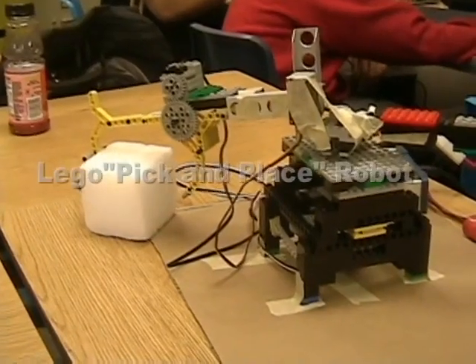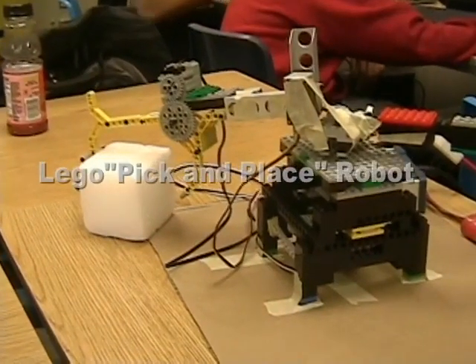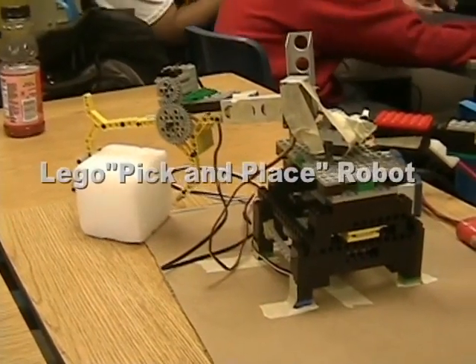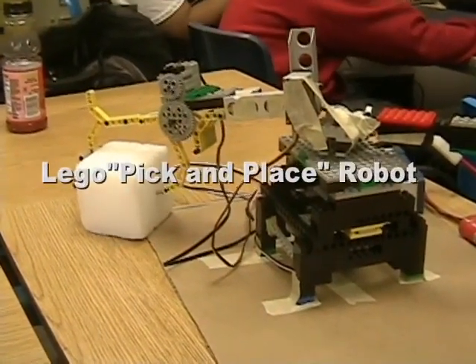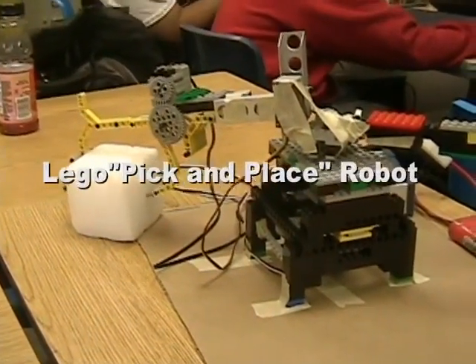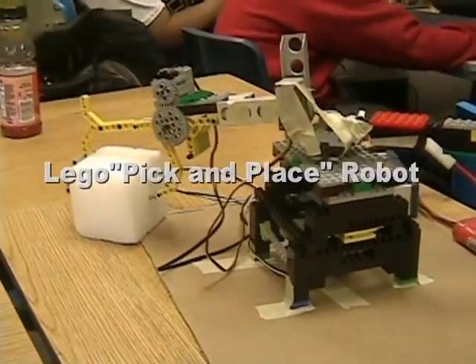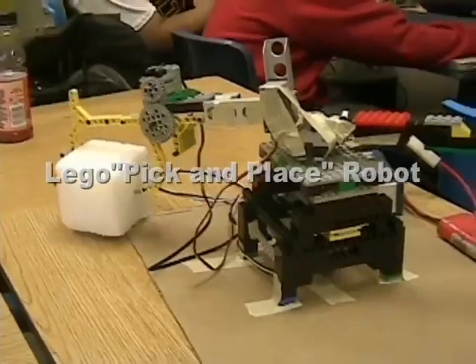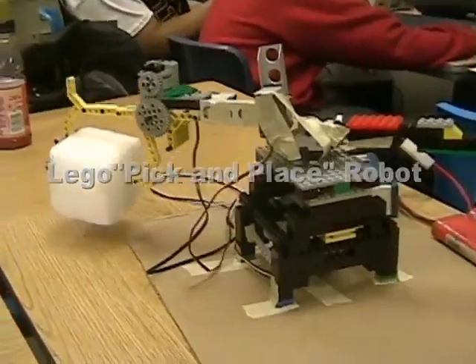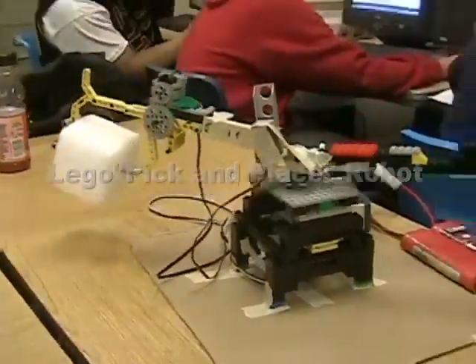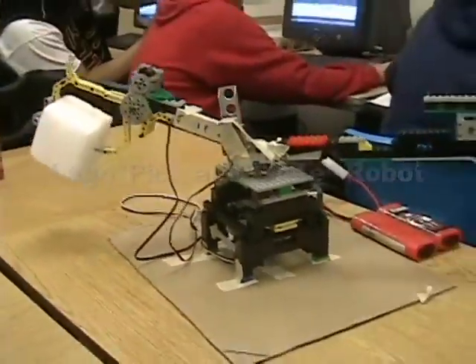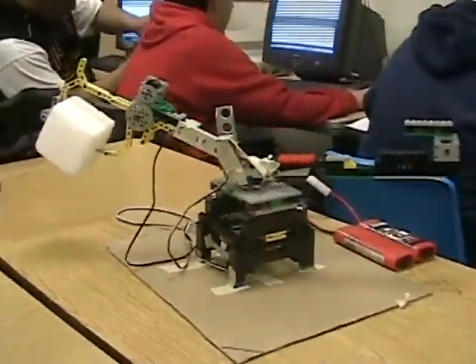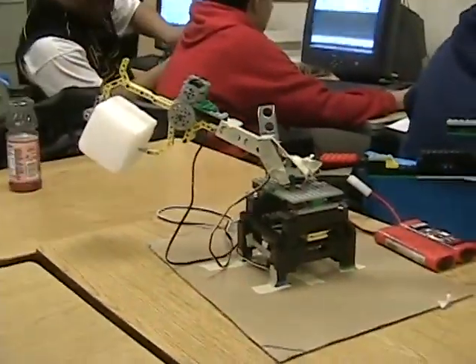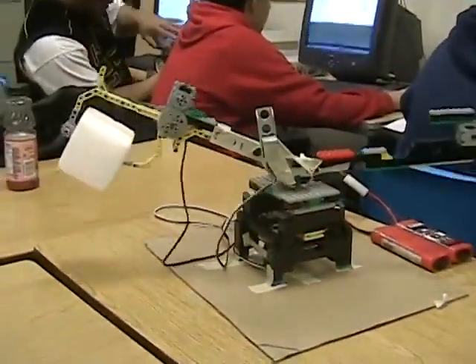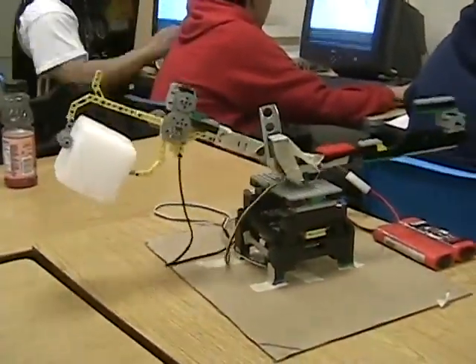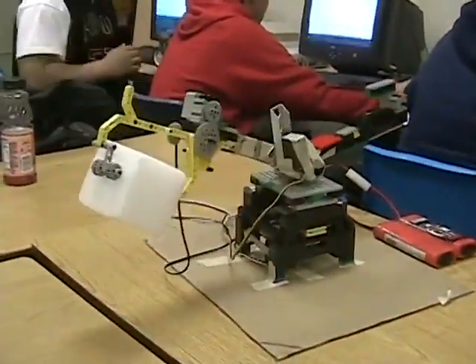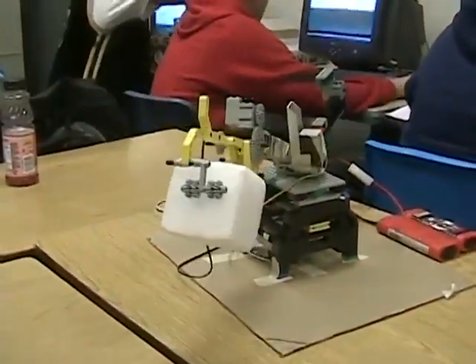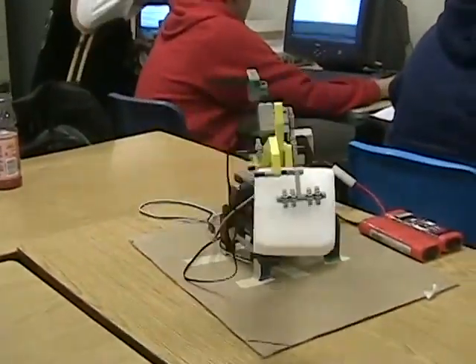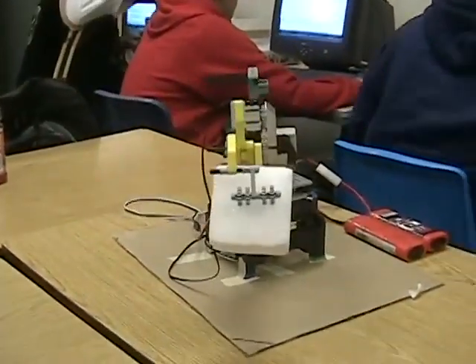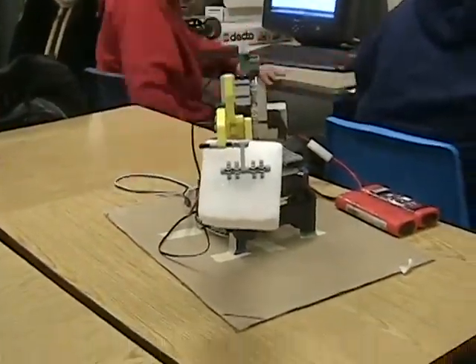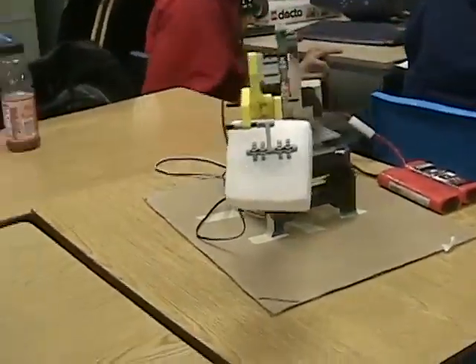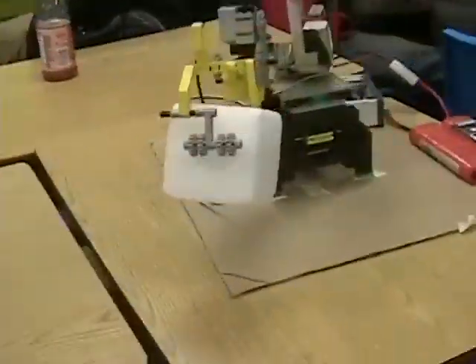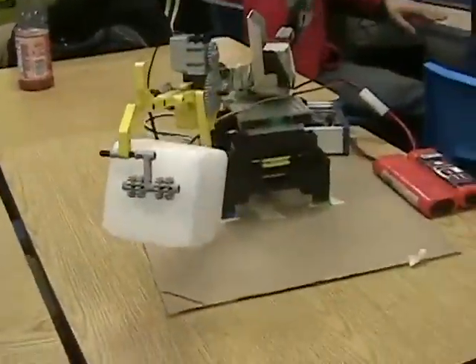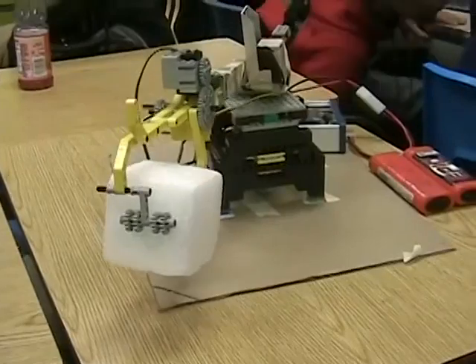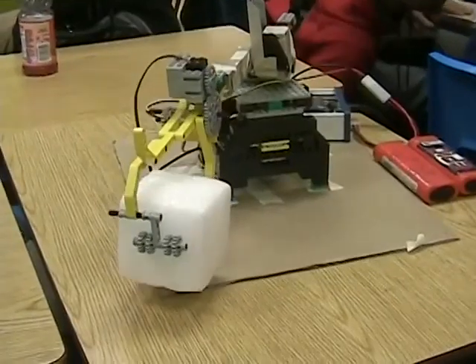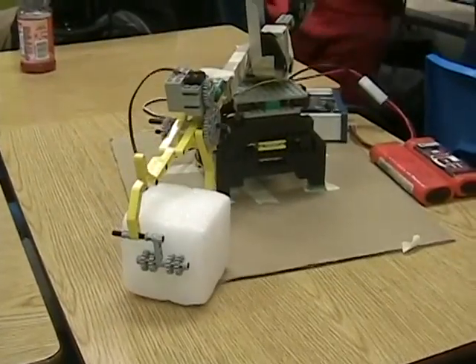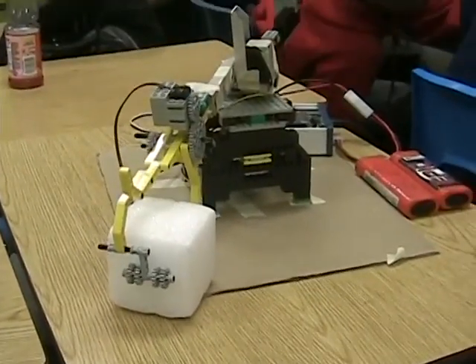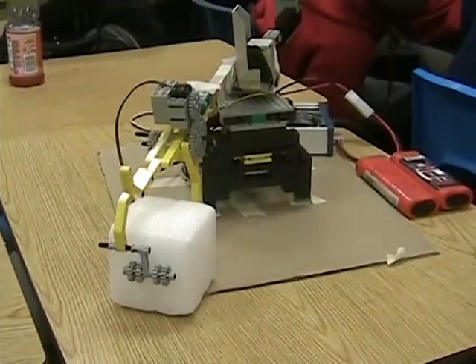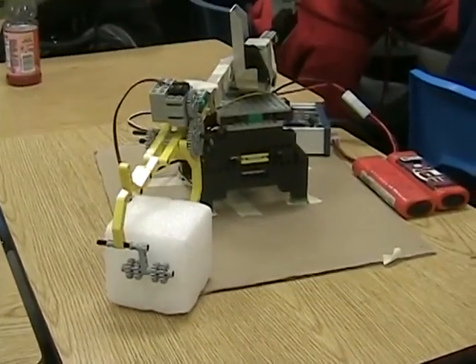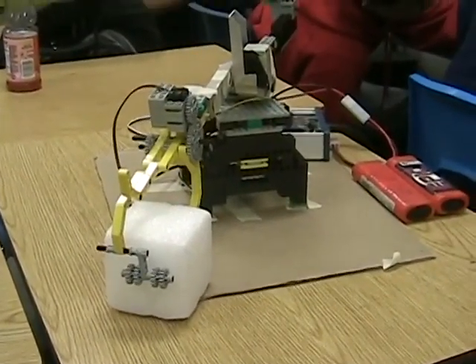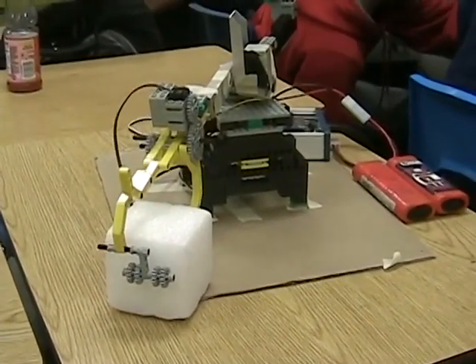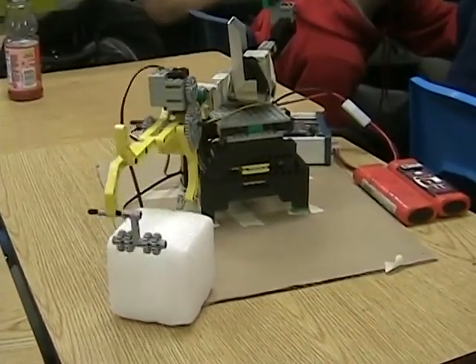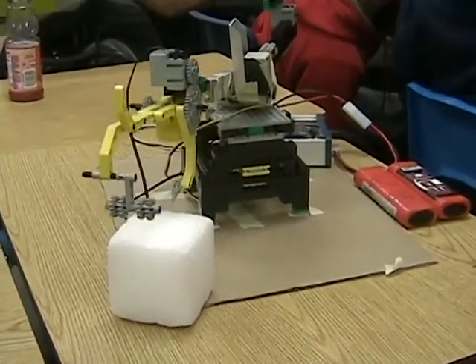This robot uses a combination of Lego gears and motors as well as servo motors and is programmed using software called LabVIEW to pick and place a block in the correct location.